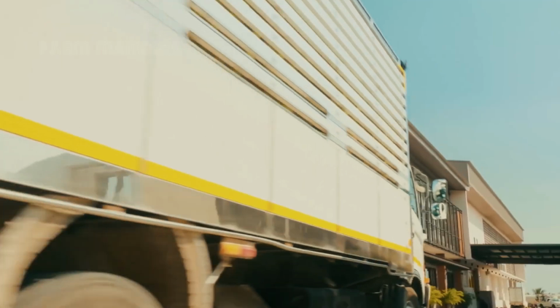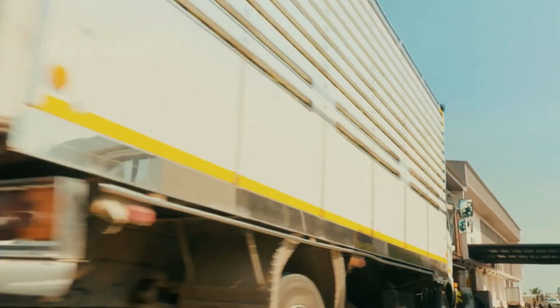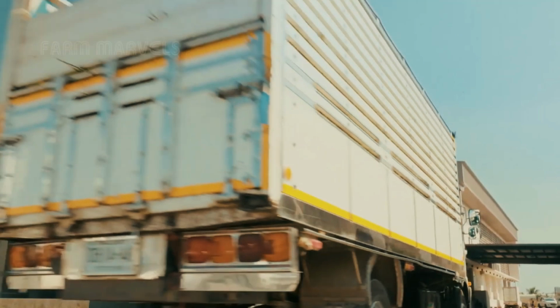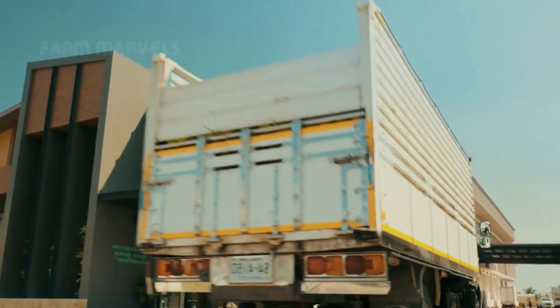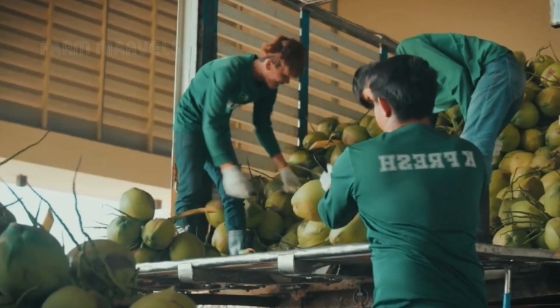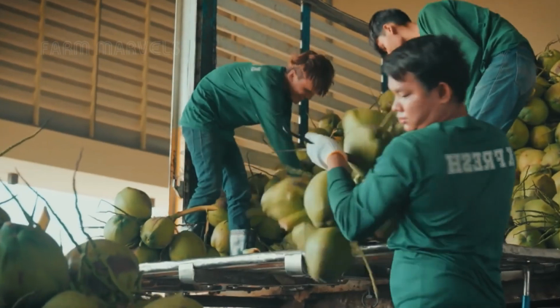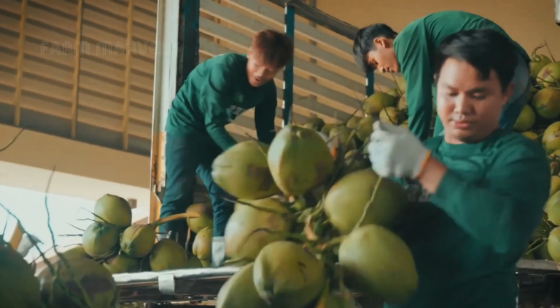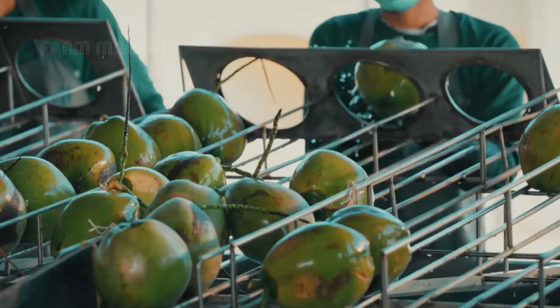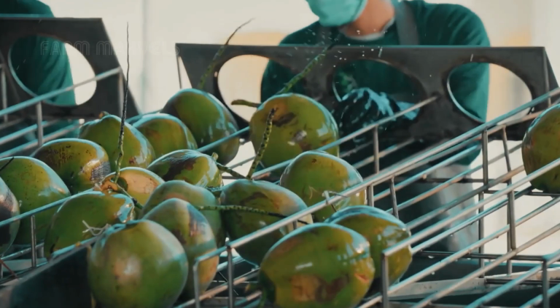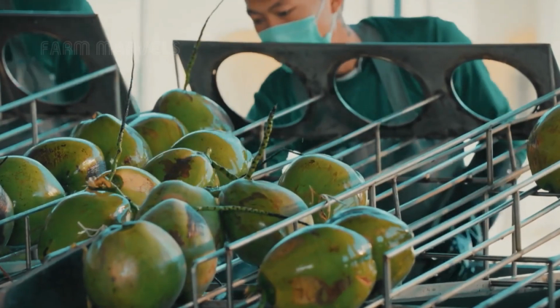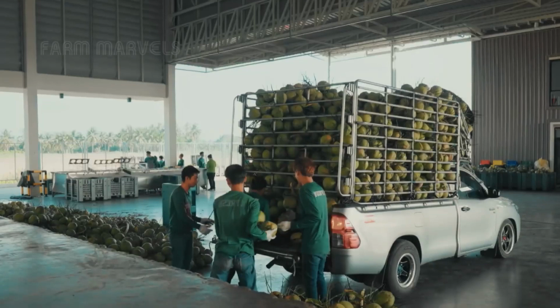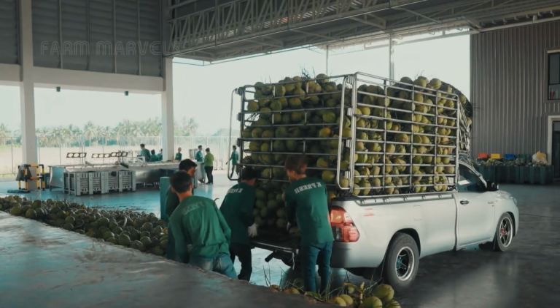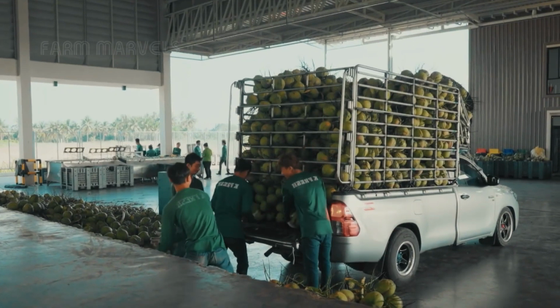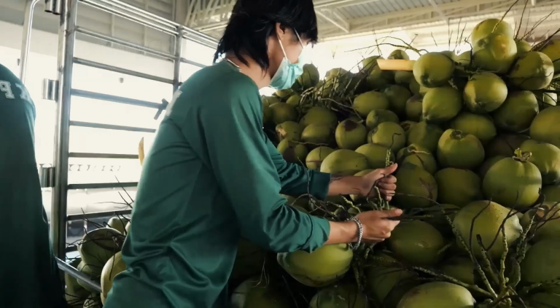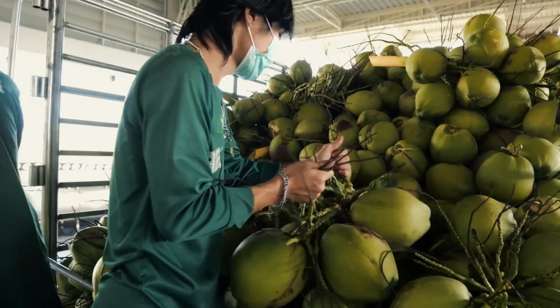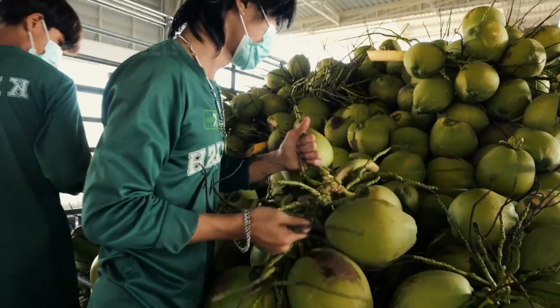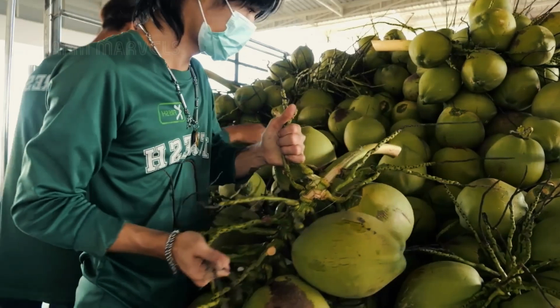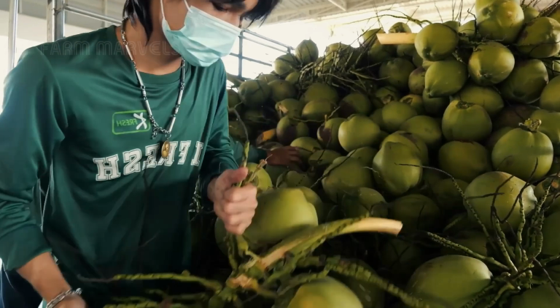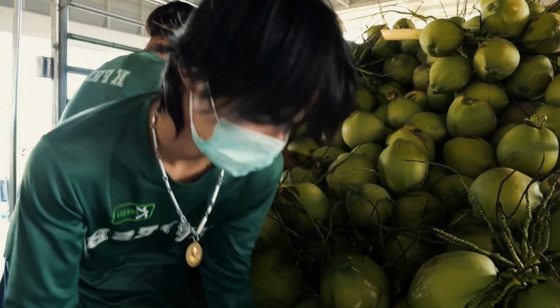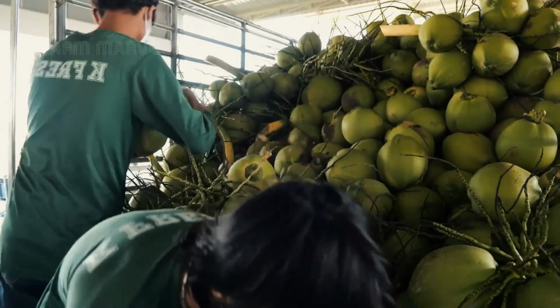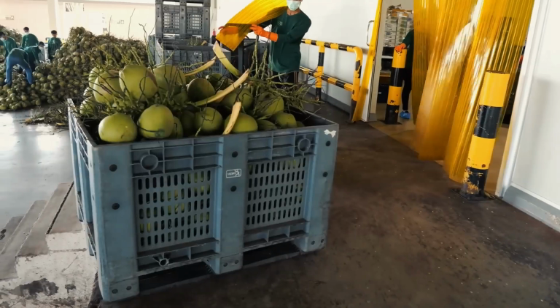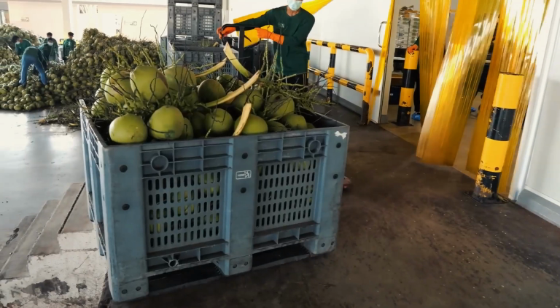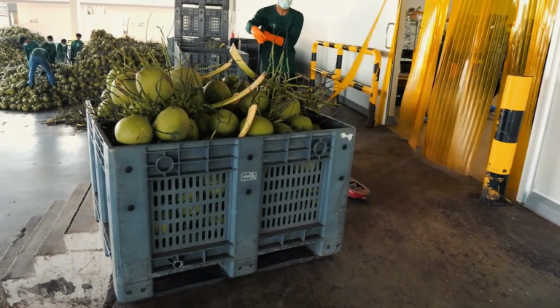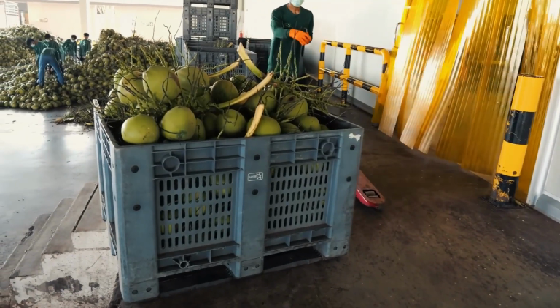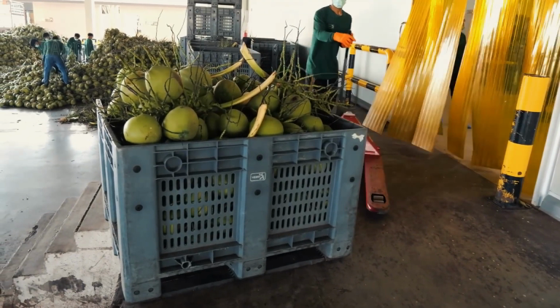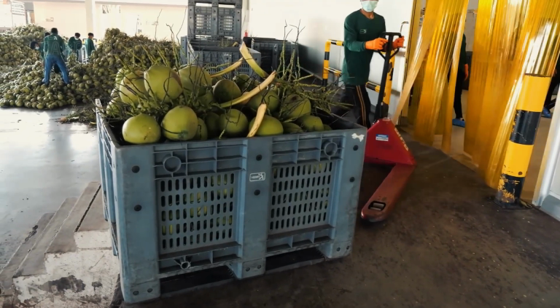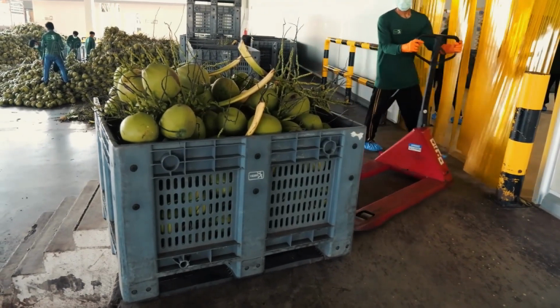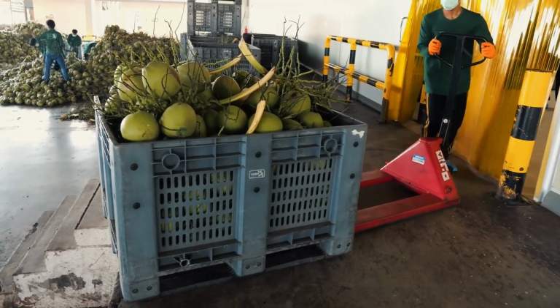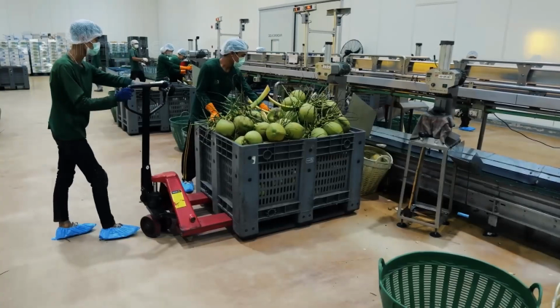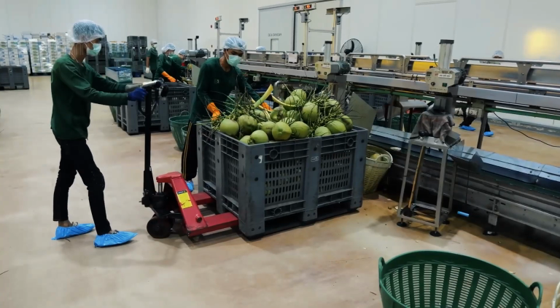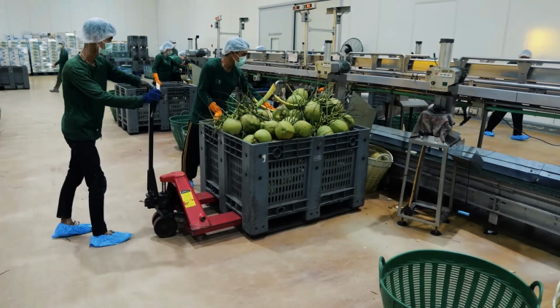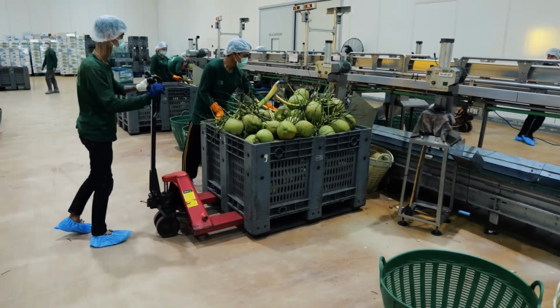Traditionally, Thai farmers harvested coconuts manually, using trained climbers or even monkeys in some regions. However, with labor shortages and rising costs, automation is becoming the new standard.